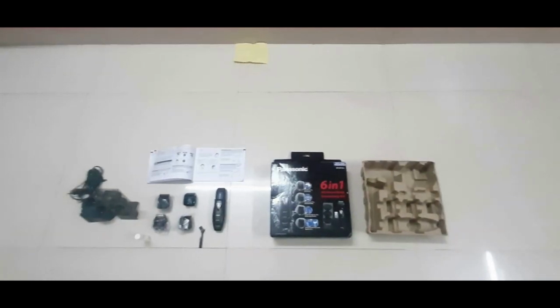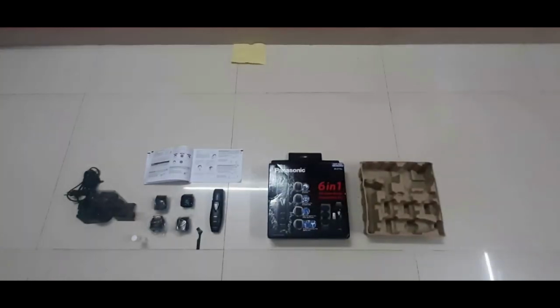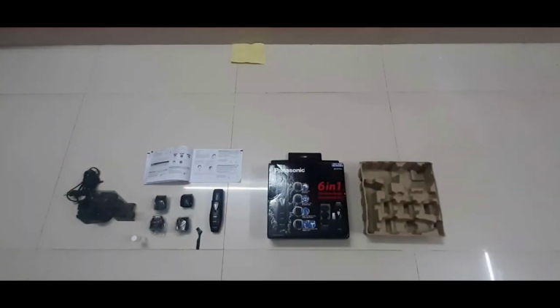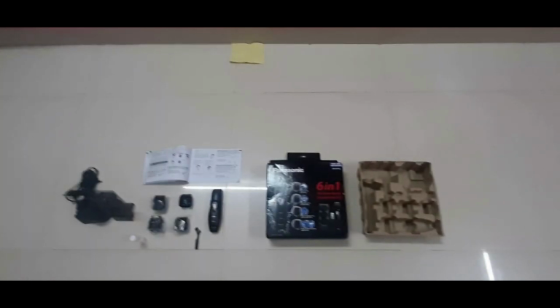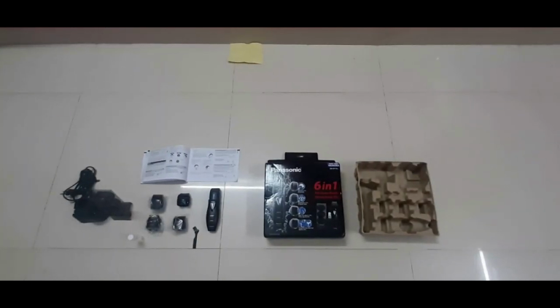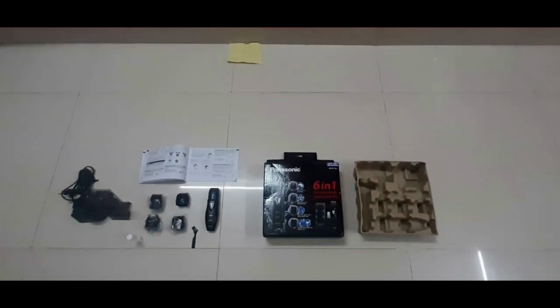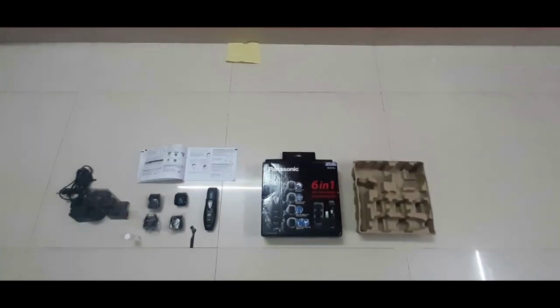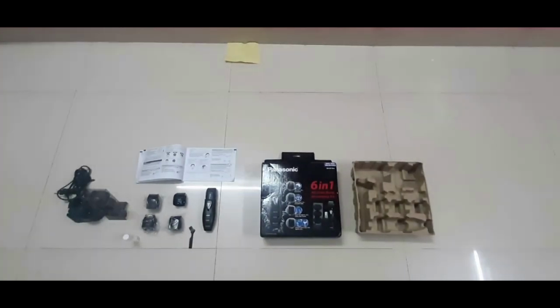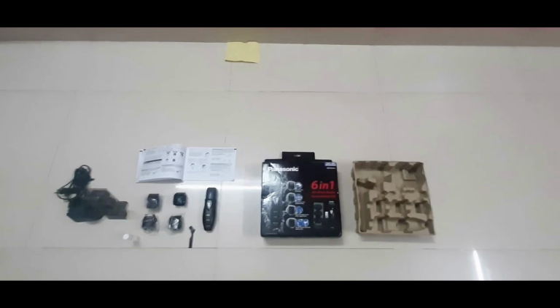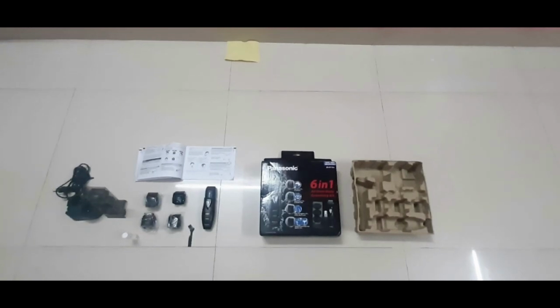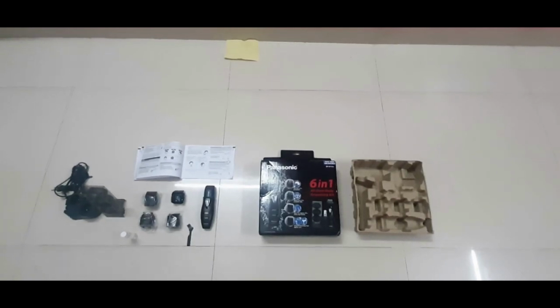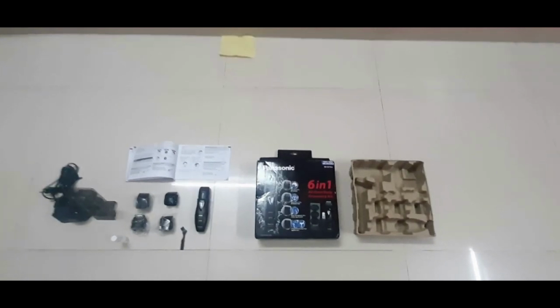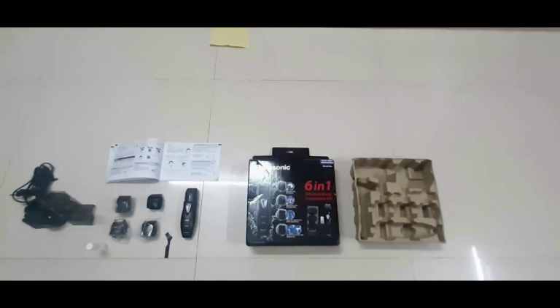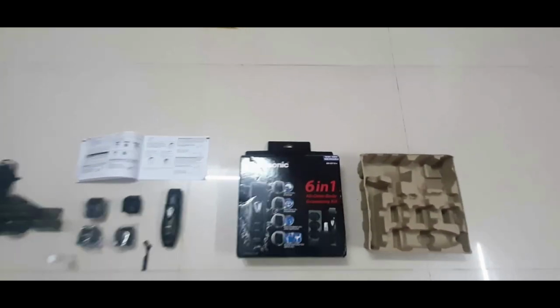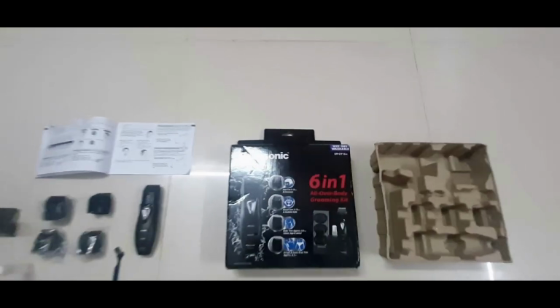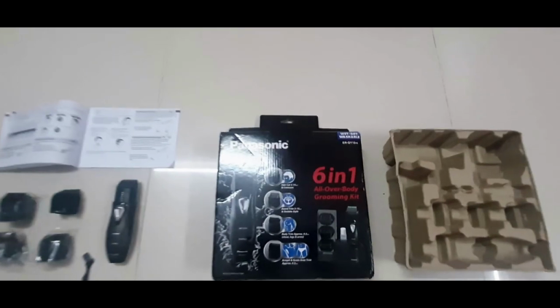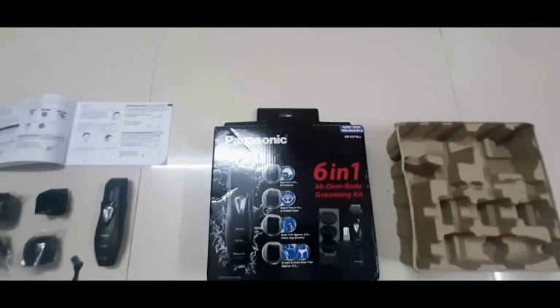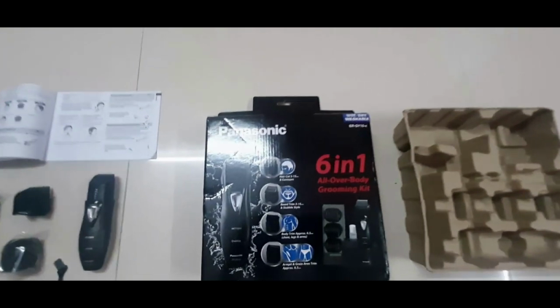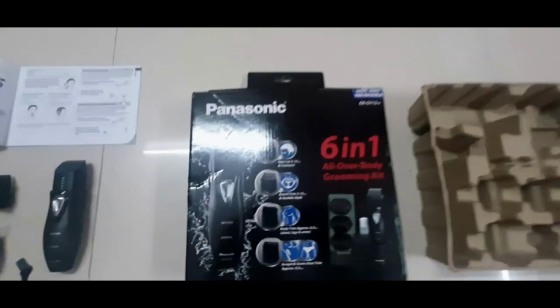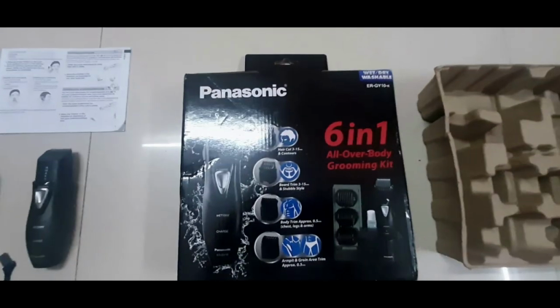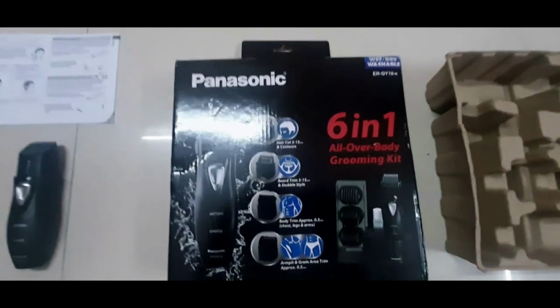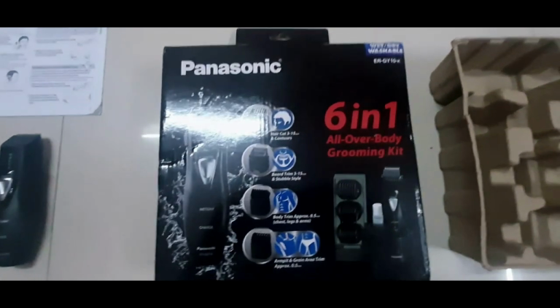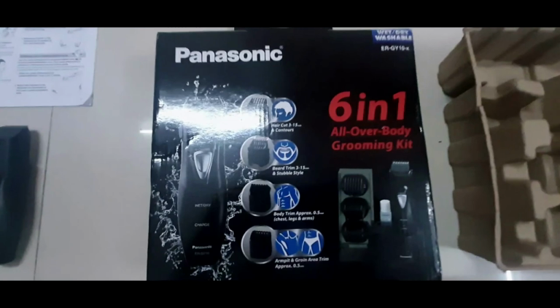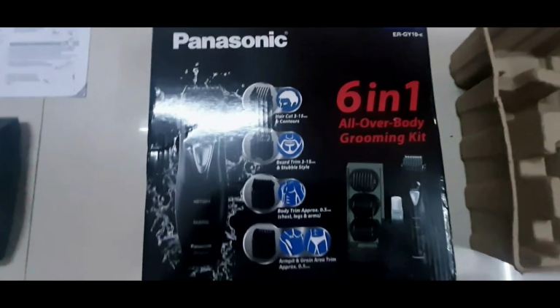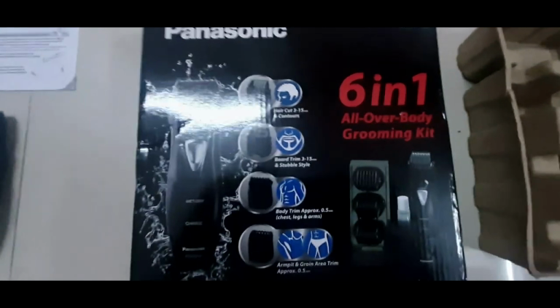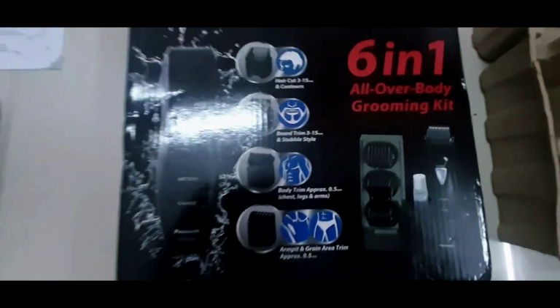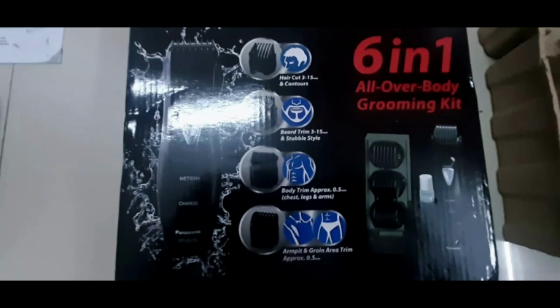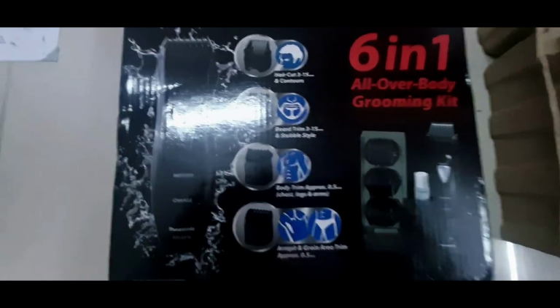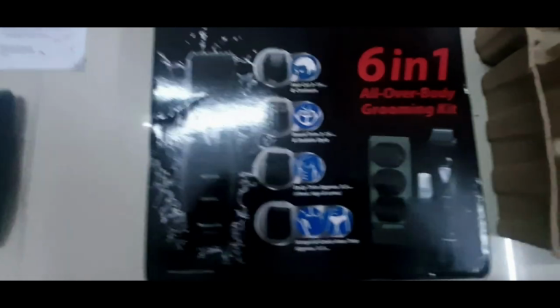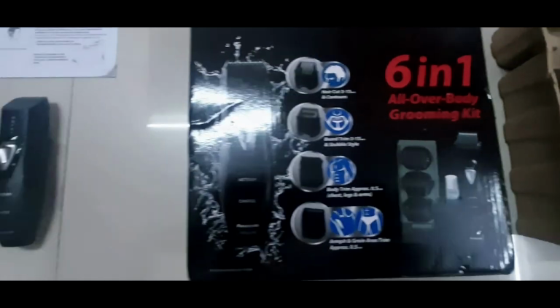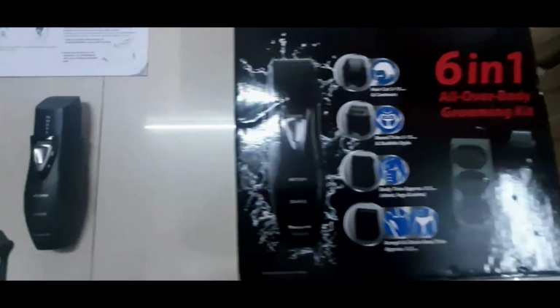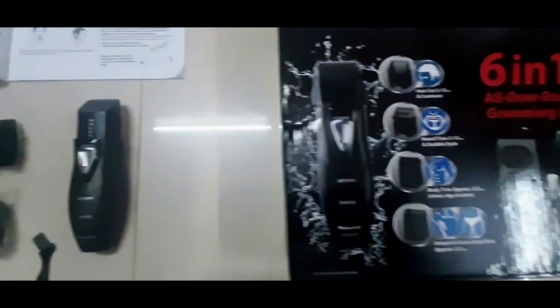Now the product is coming. Now the box is open. We are seeing the box now — the box is open. All products are here; there is a trimmer in the pocket.